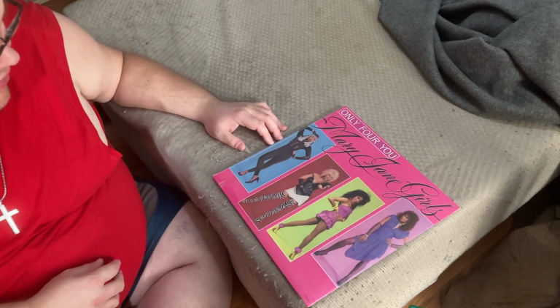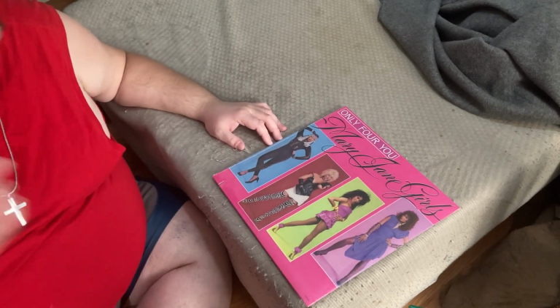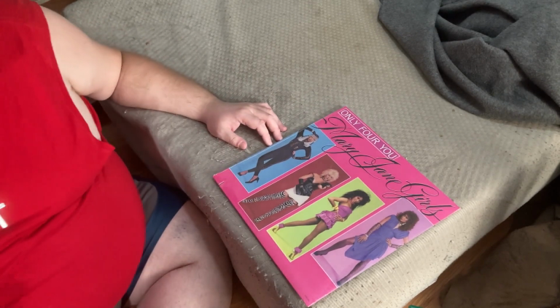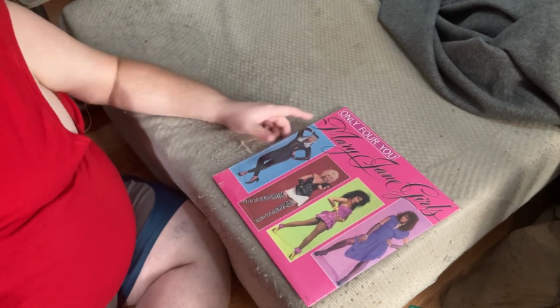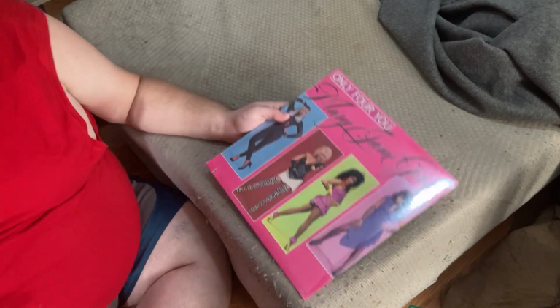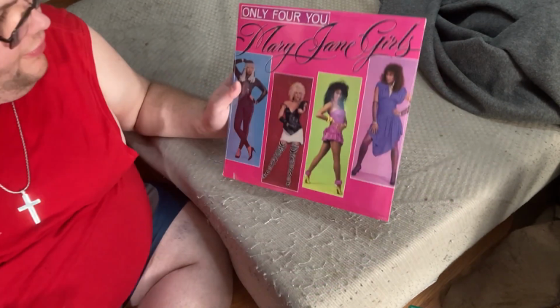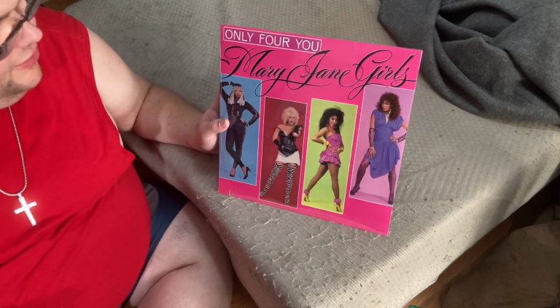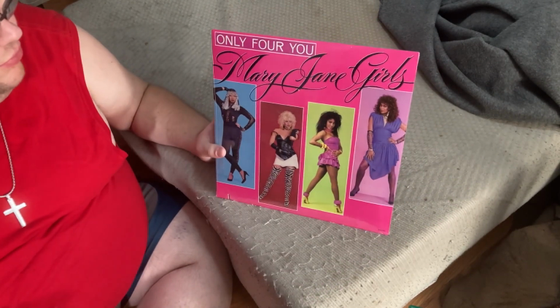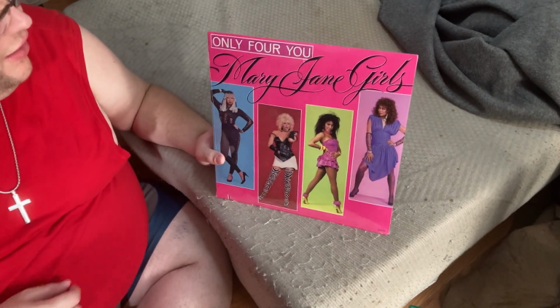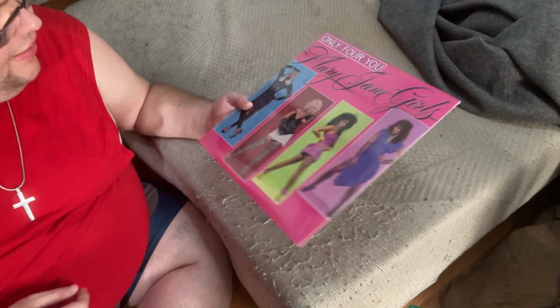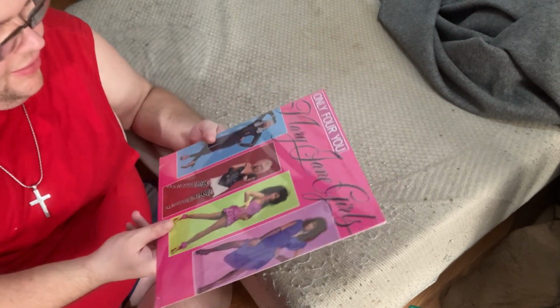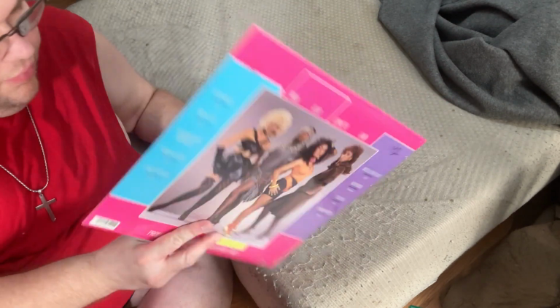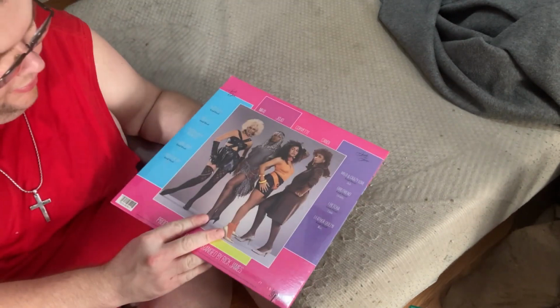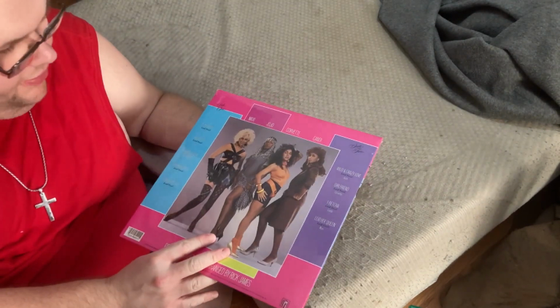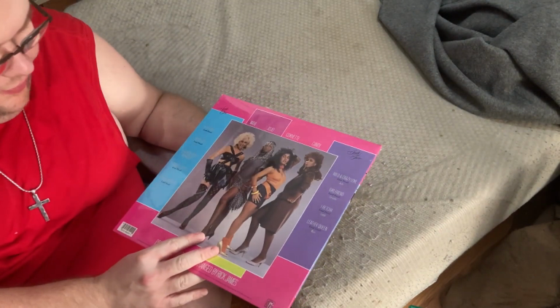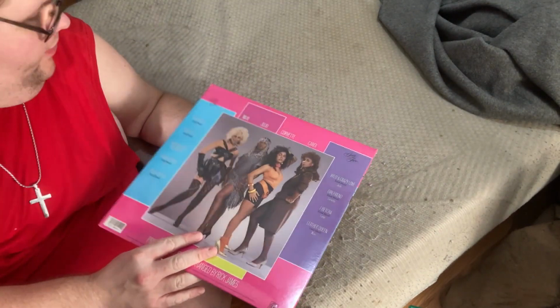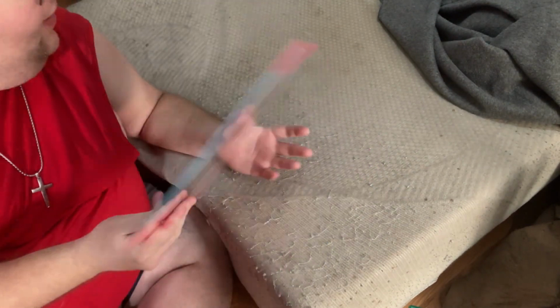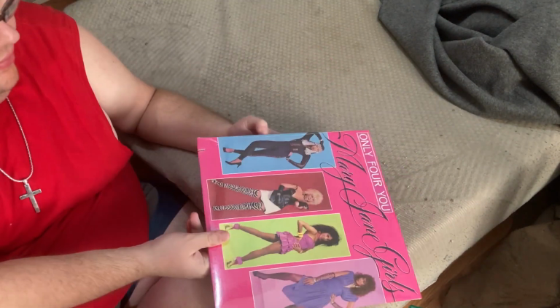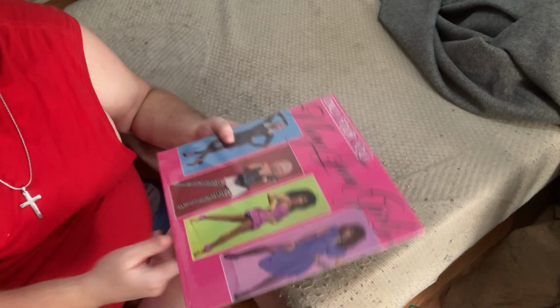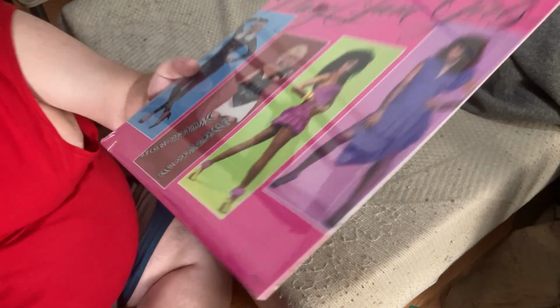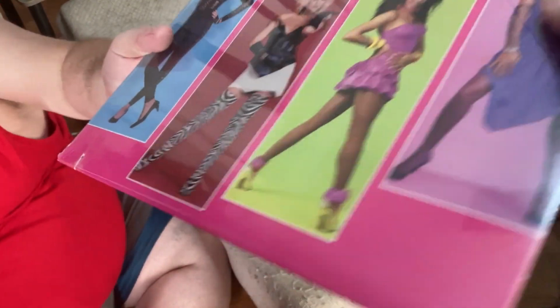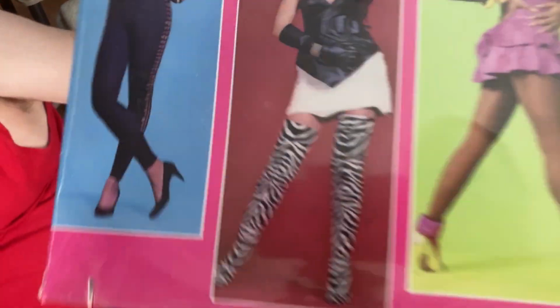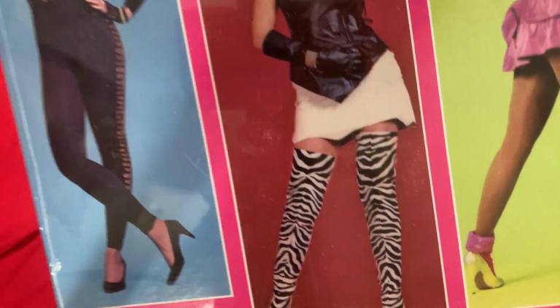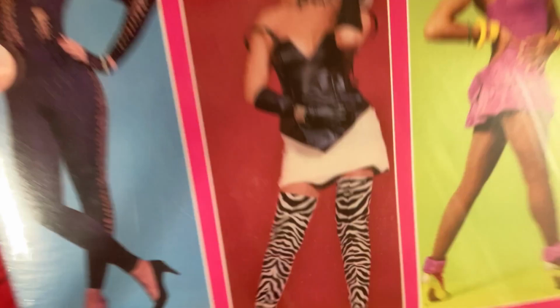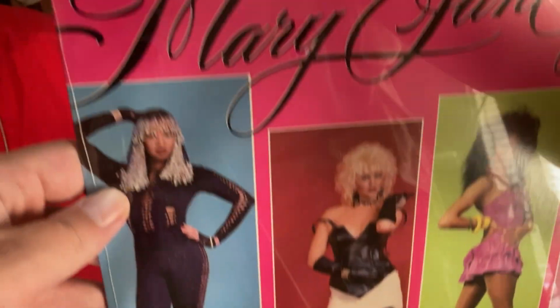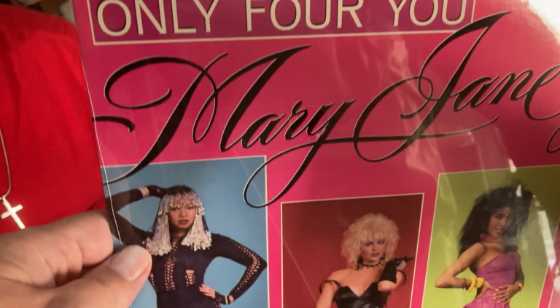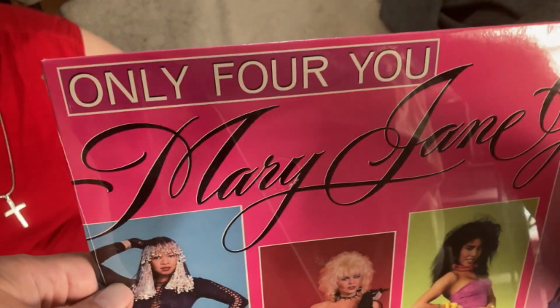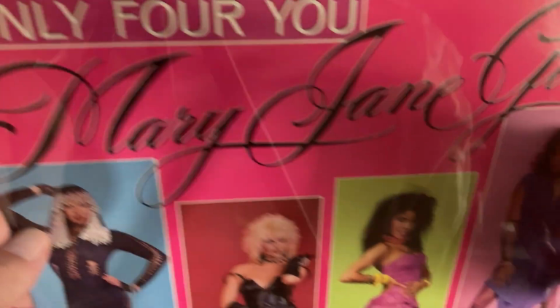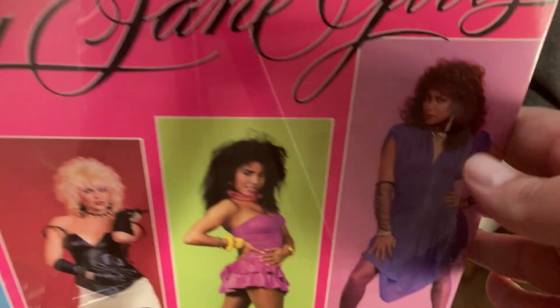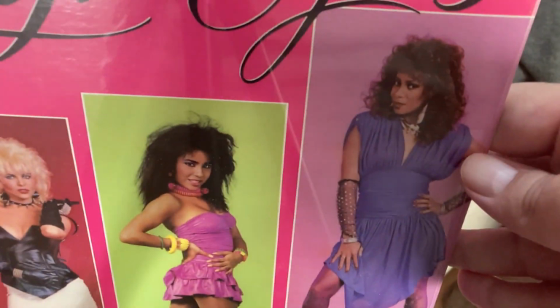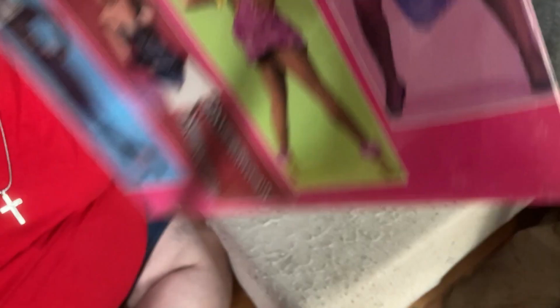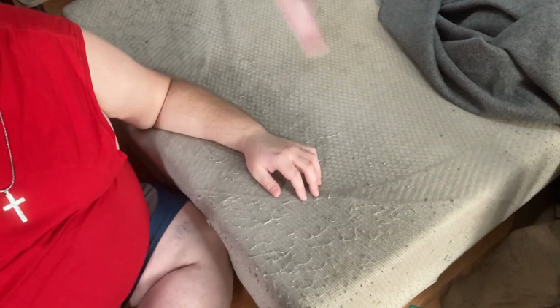I just want to mention this record is new old stock — it's an older record but it's brand new, never been opened. I'll do a close-up. It's still in the plastic and everything, and that is nice.